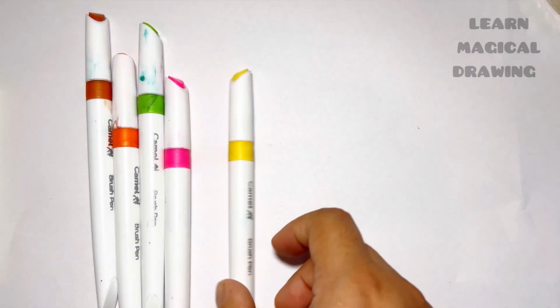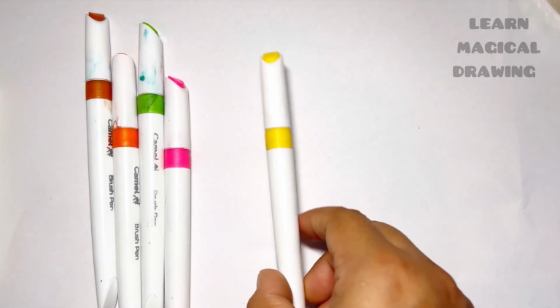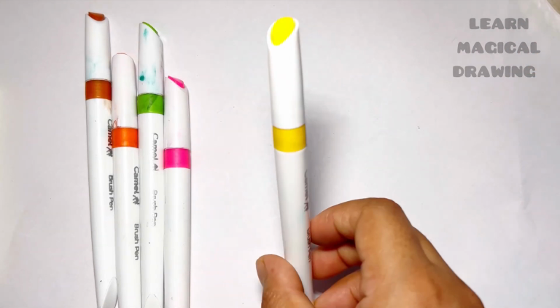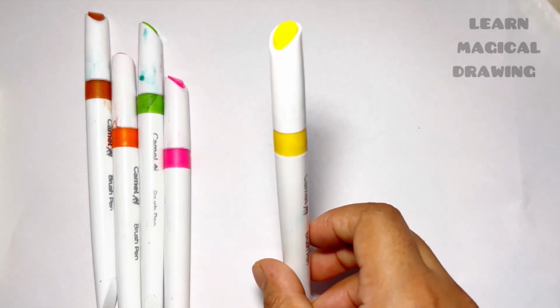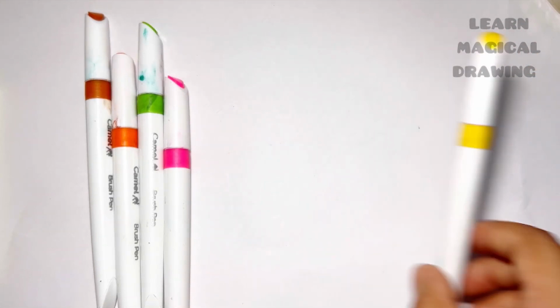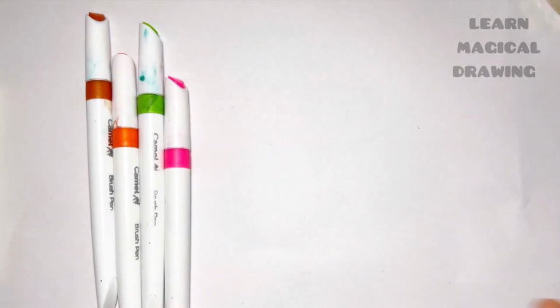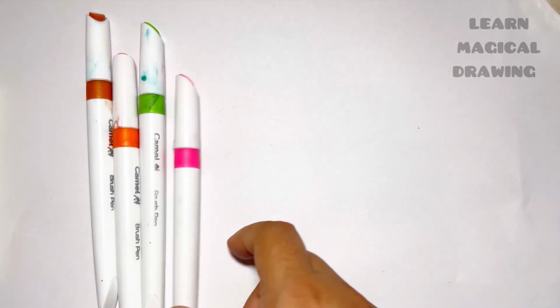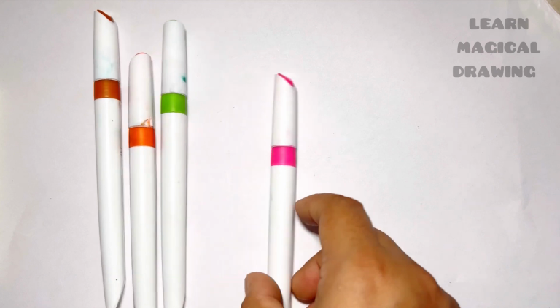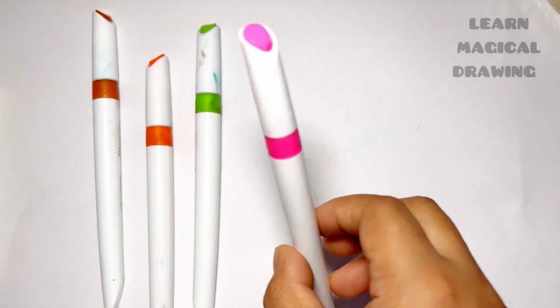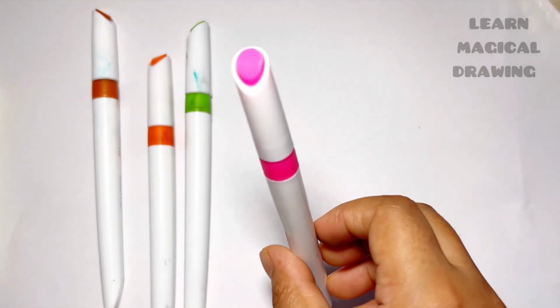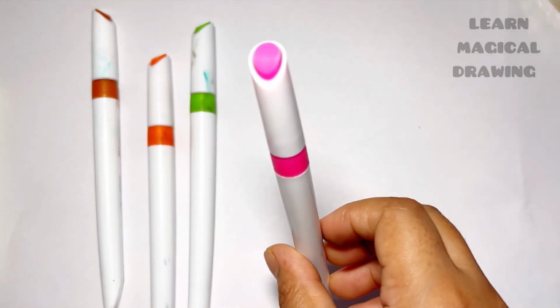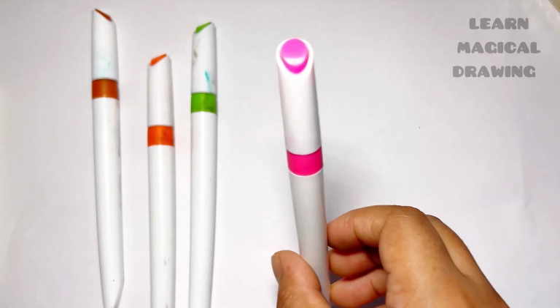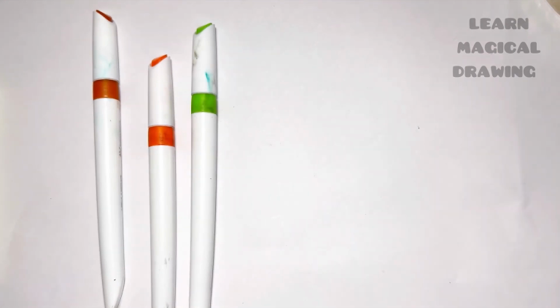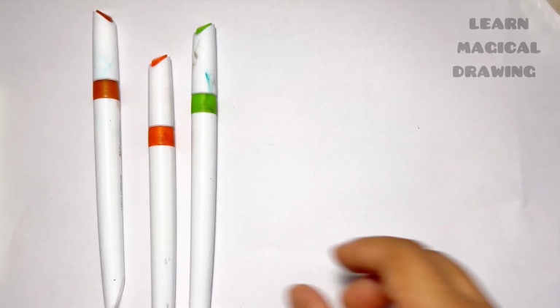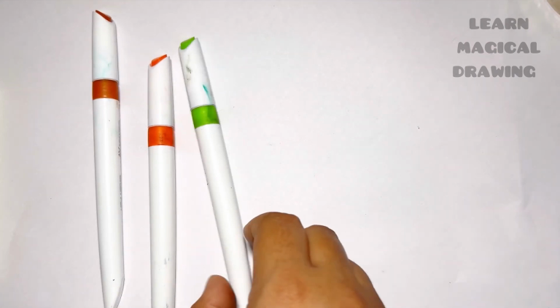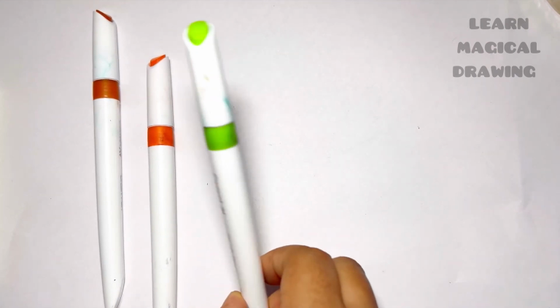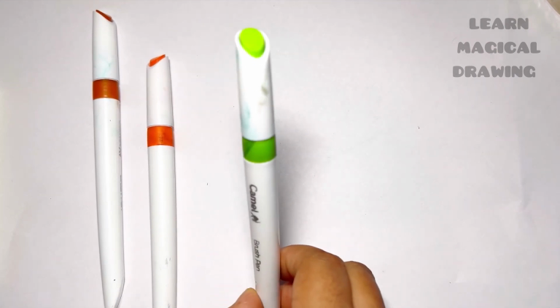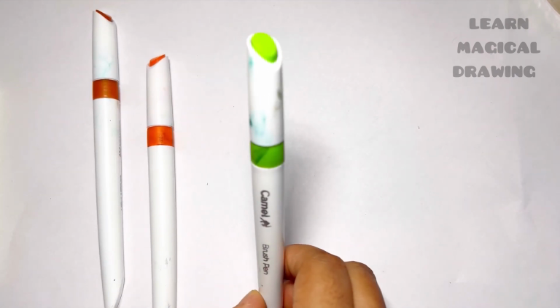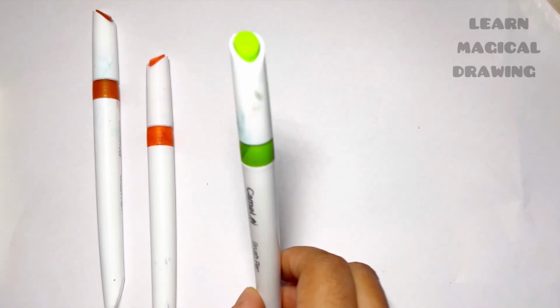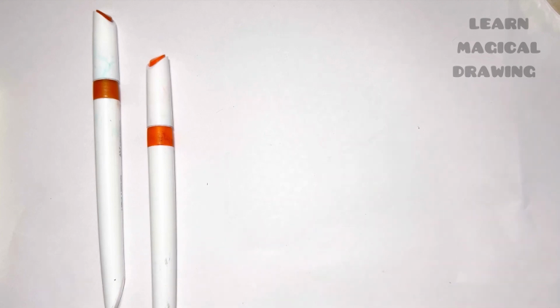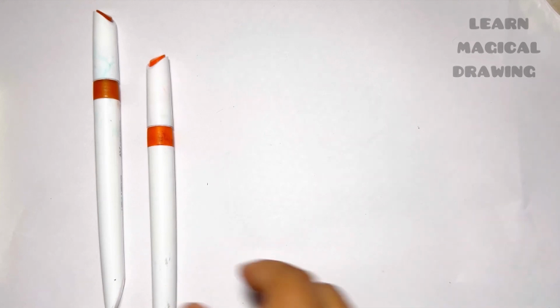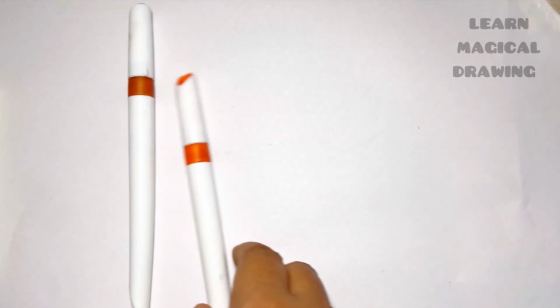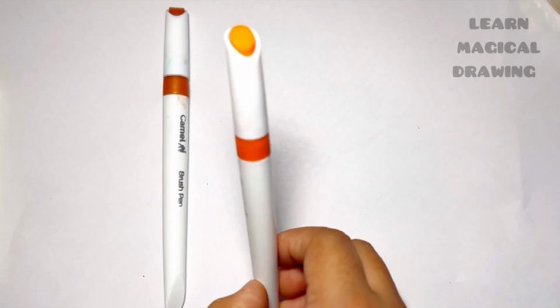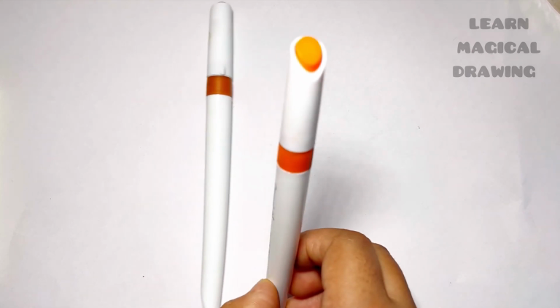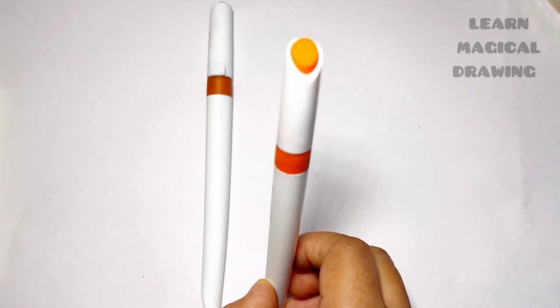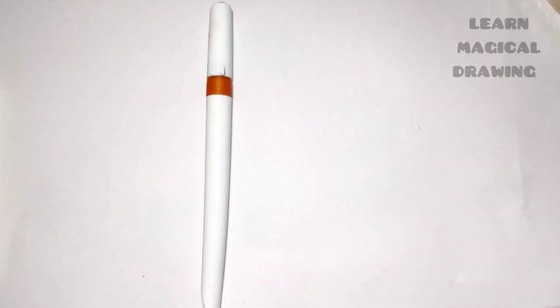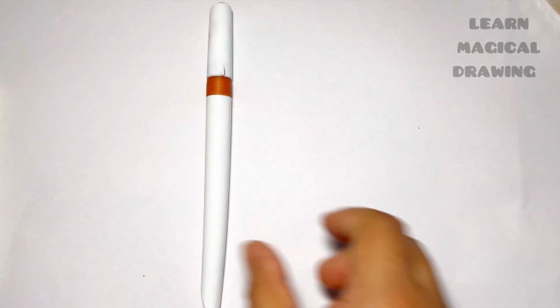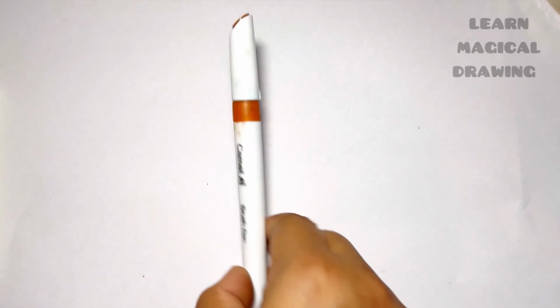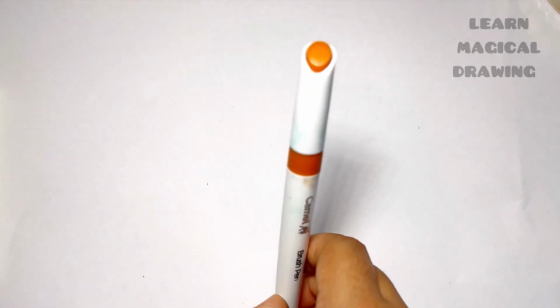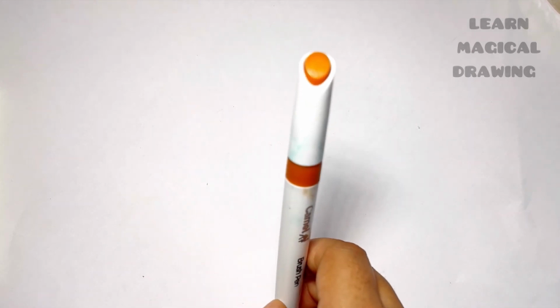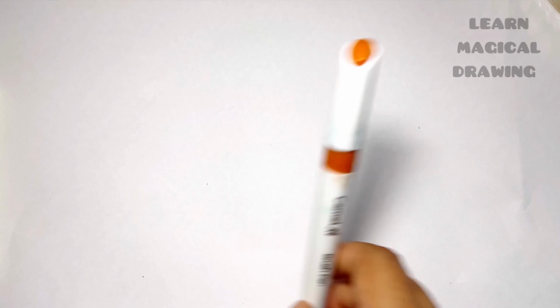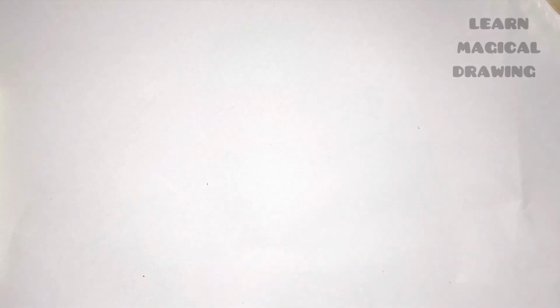Yellow color, light pink color, light green color, orange color, and brown color.